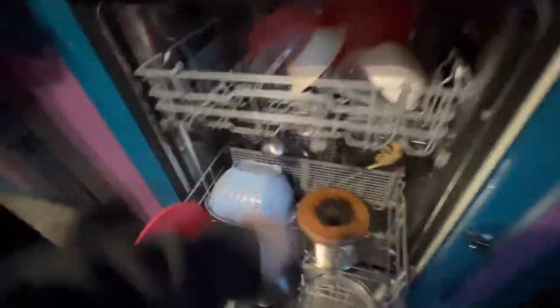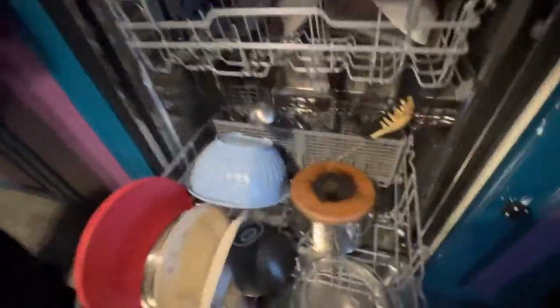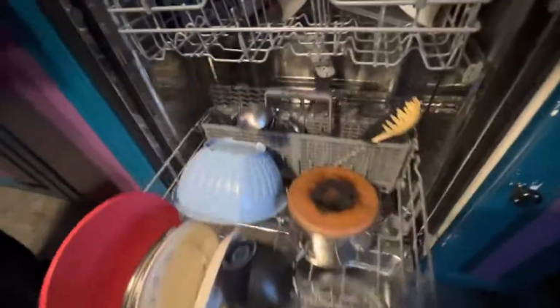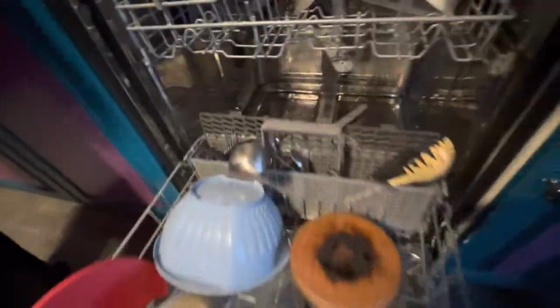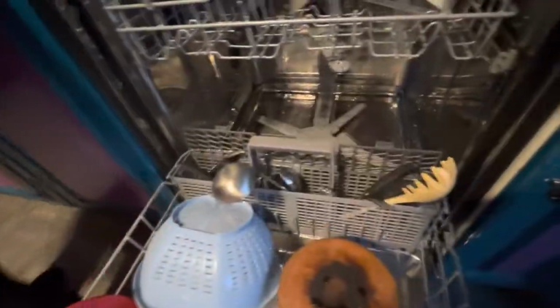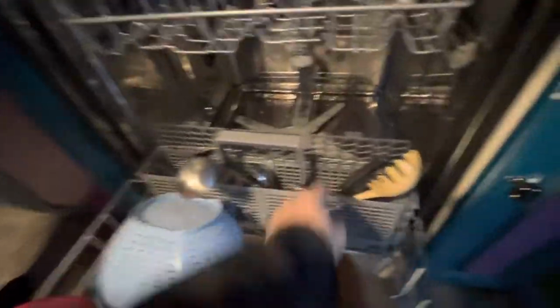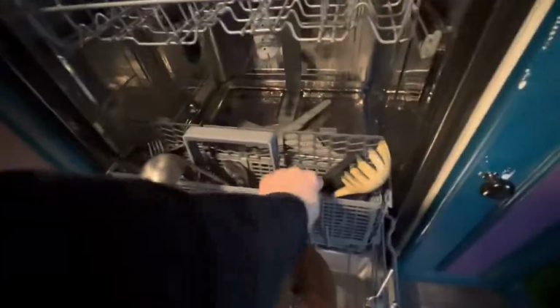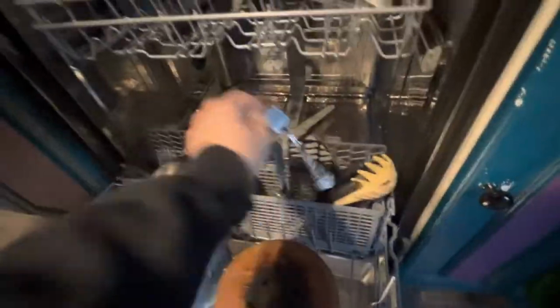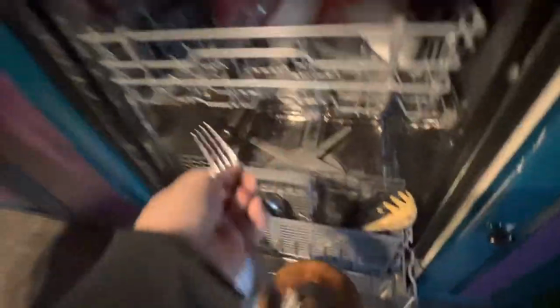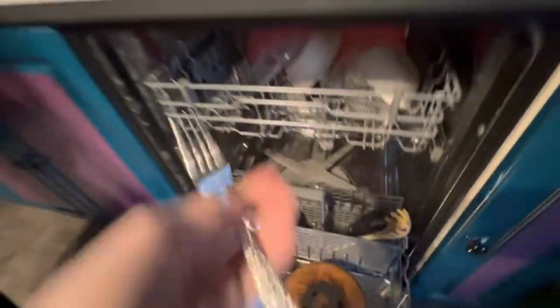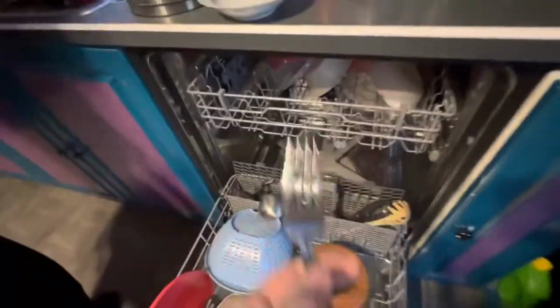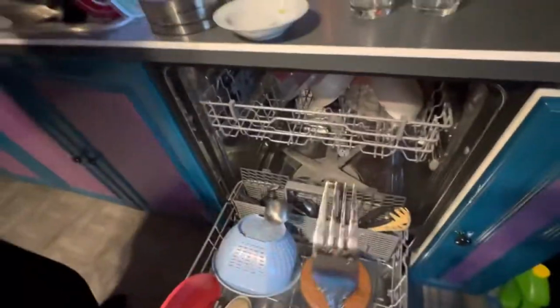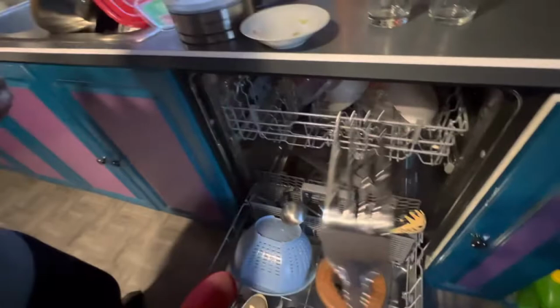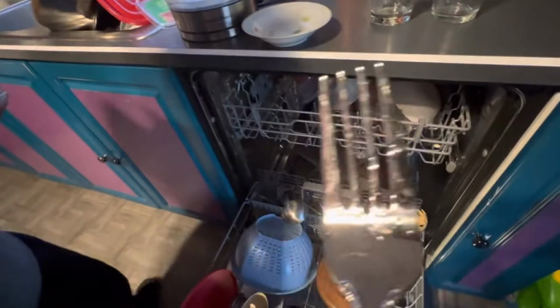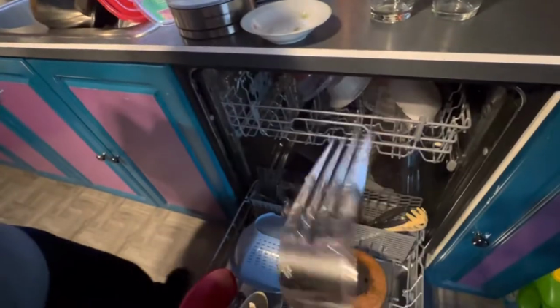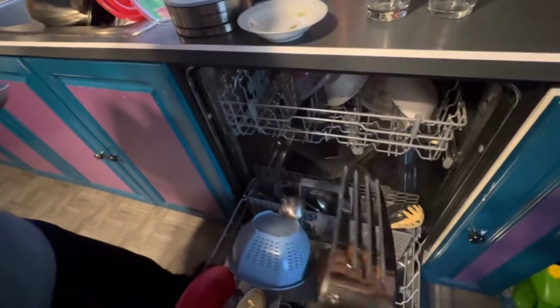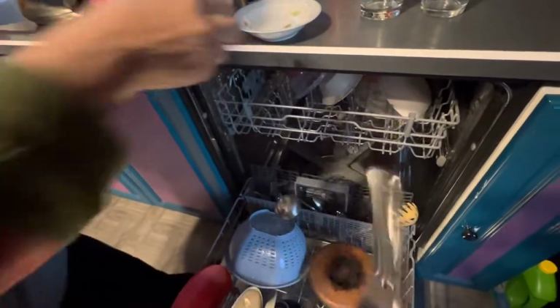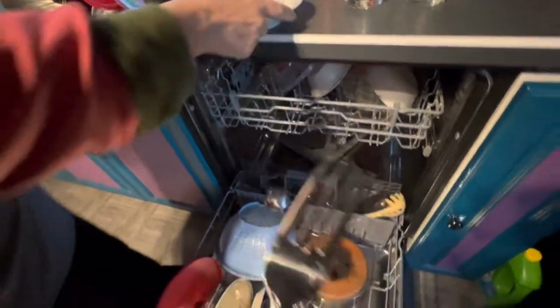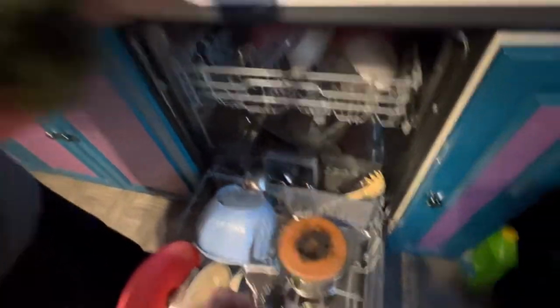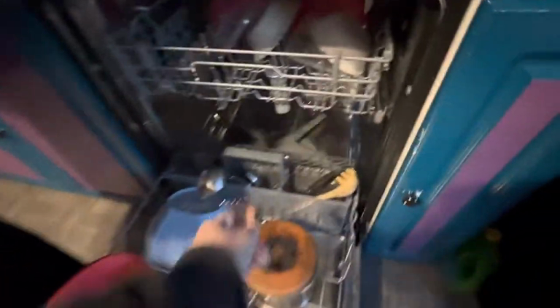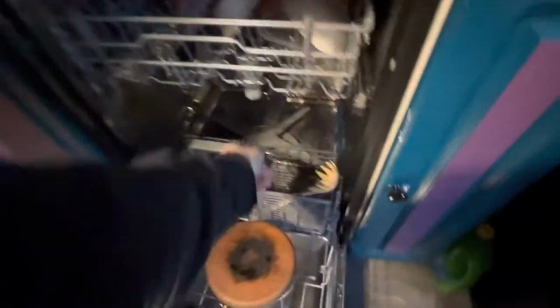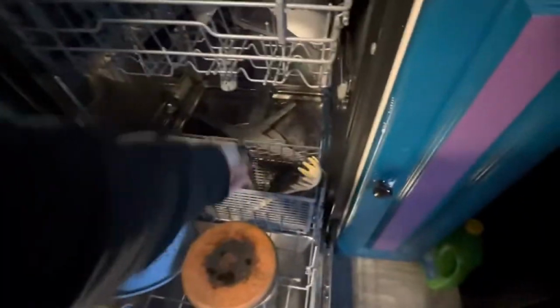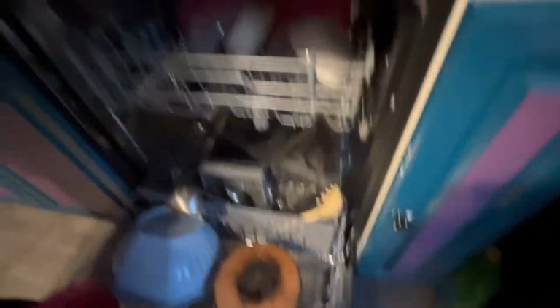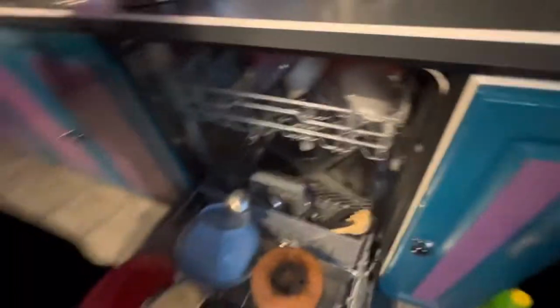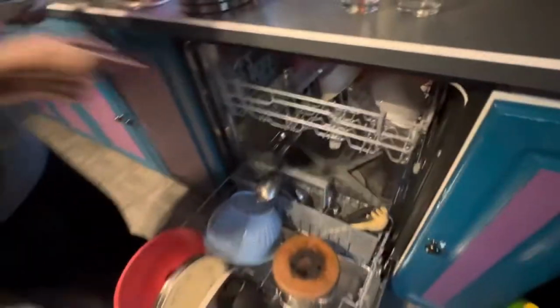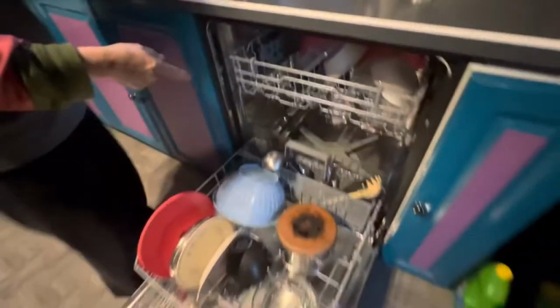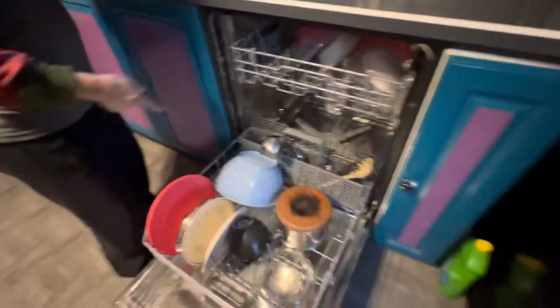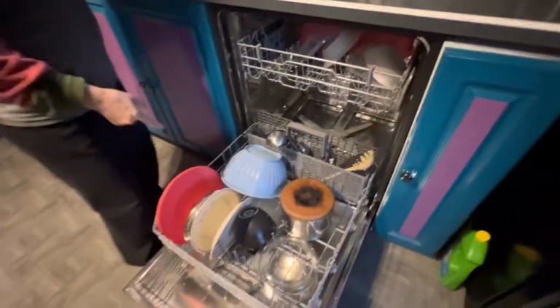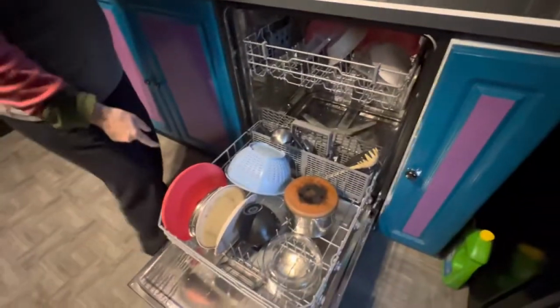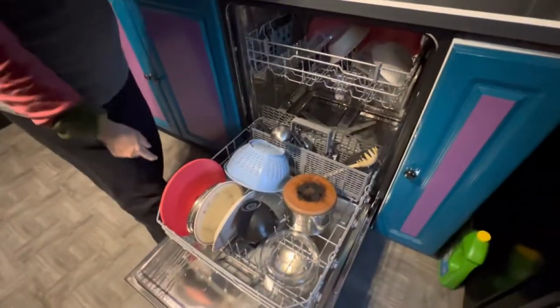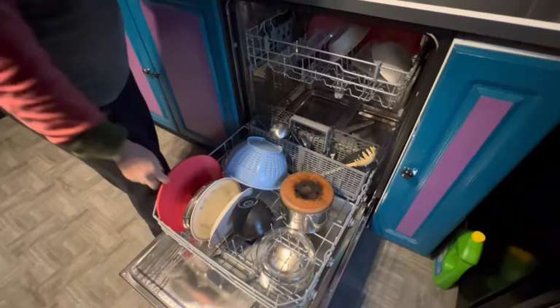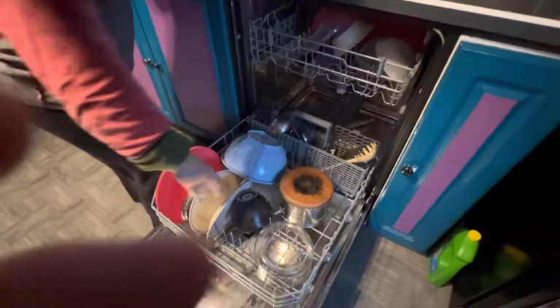Let's check out the silverware. Yeah, that's all wet, too. Yep, so obviously we need a heated dry or something.